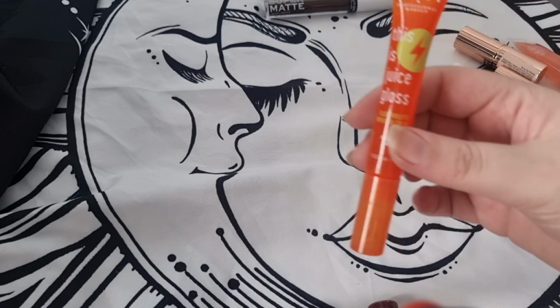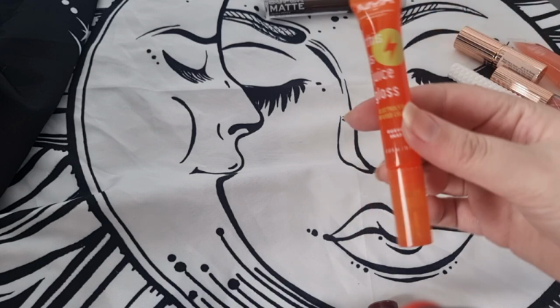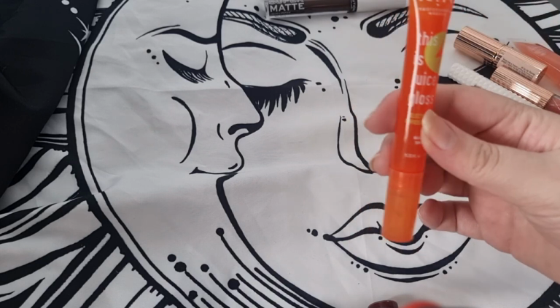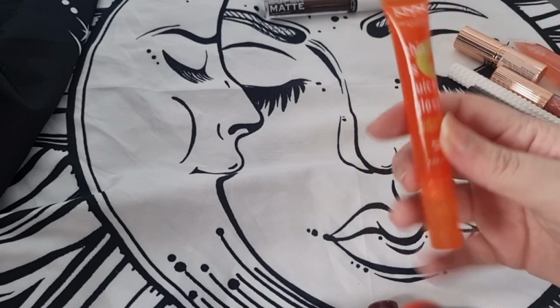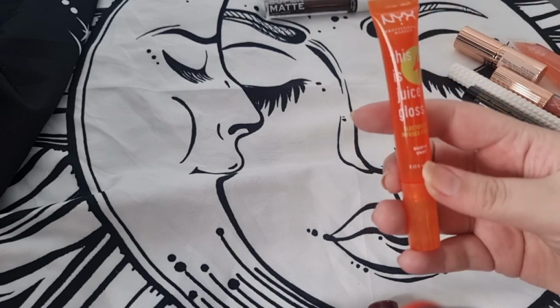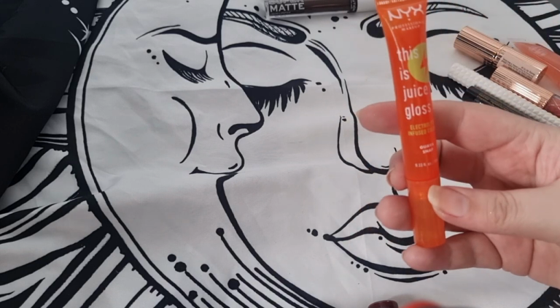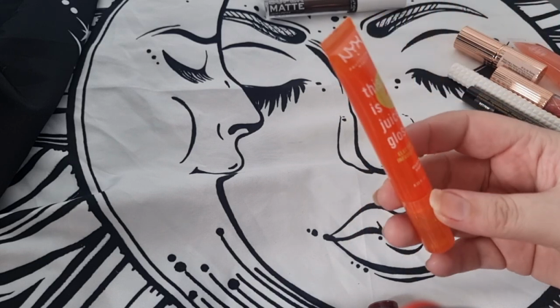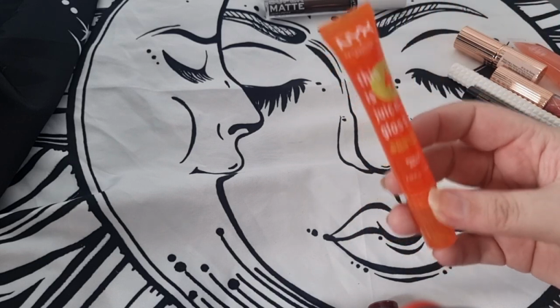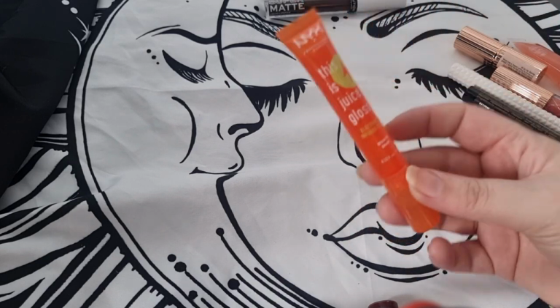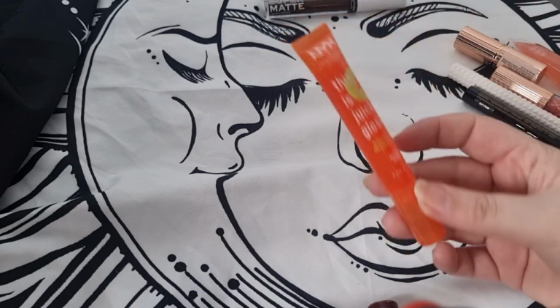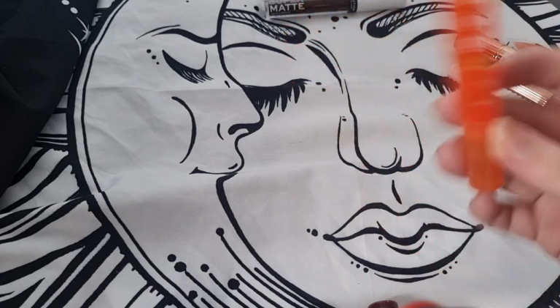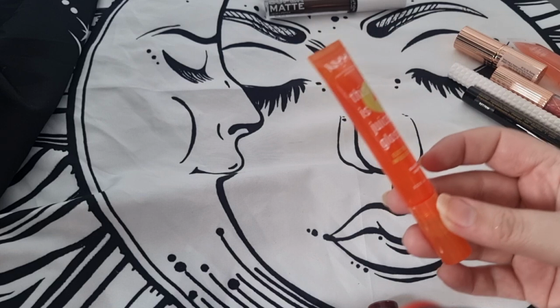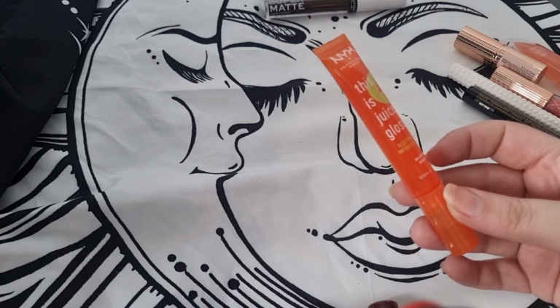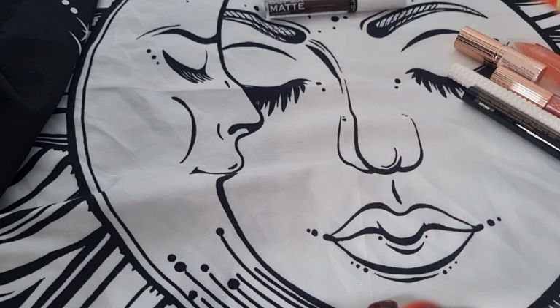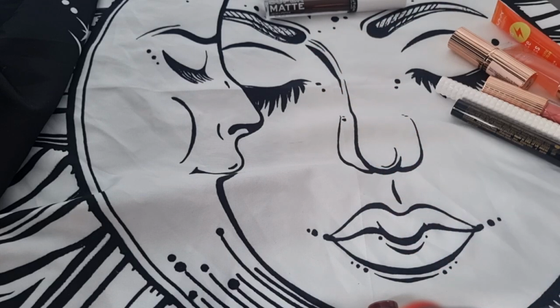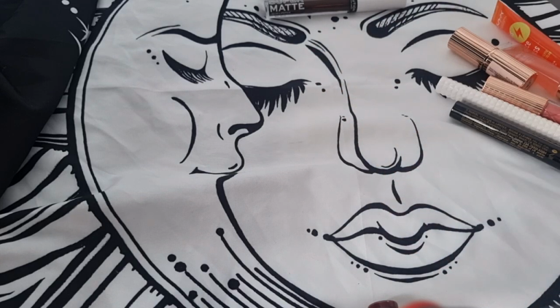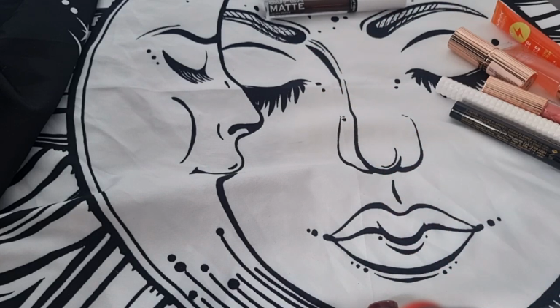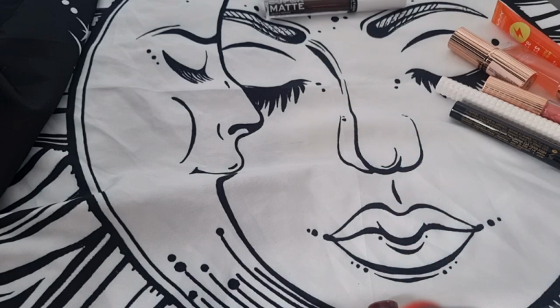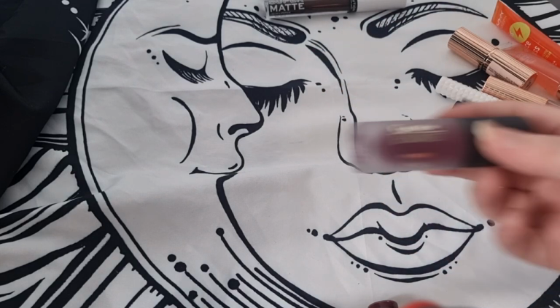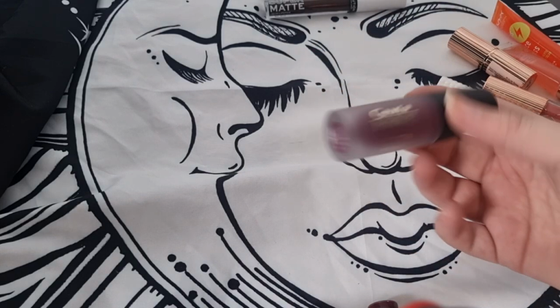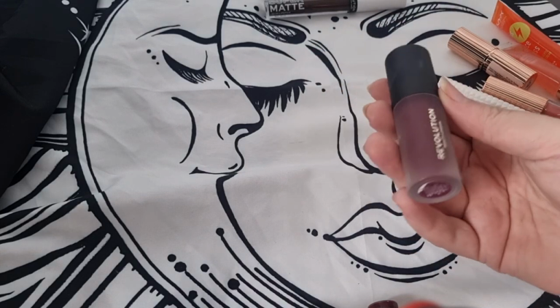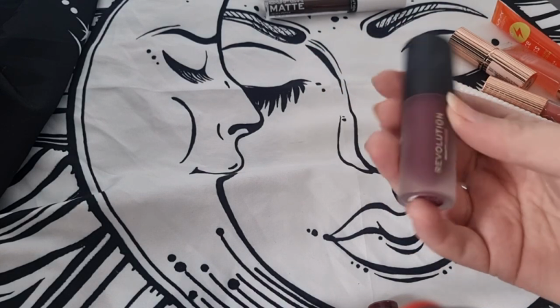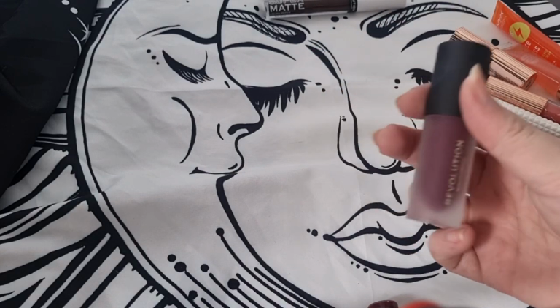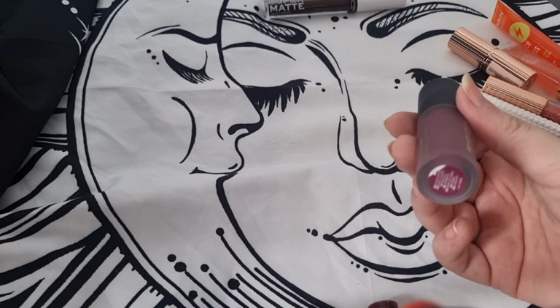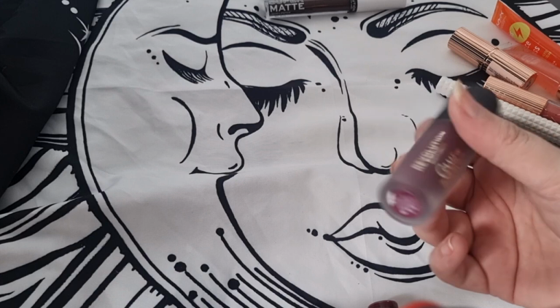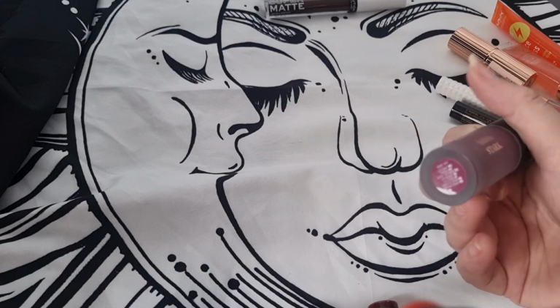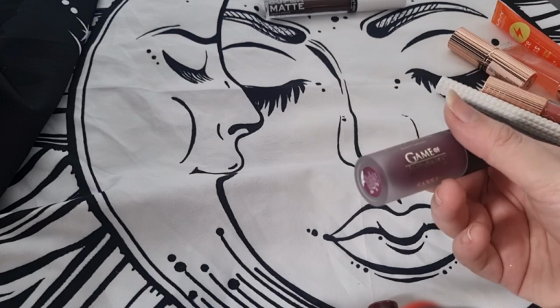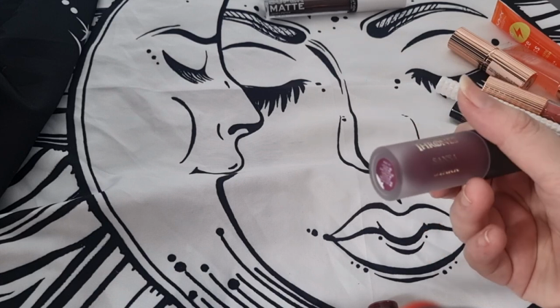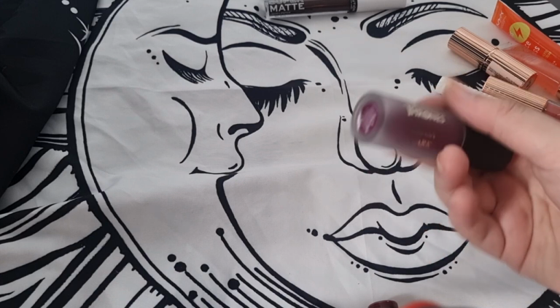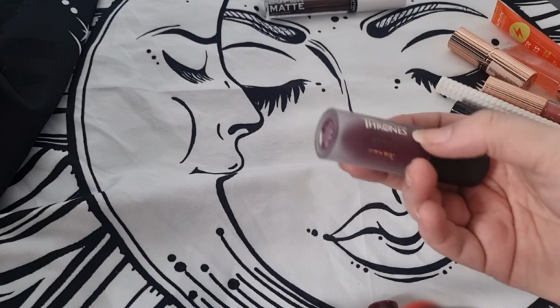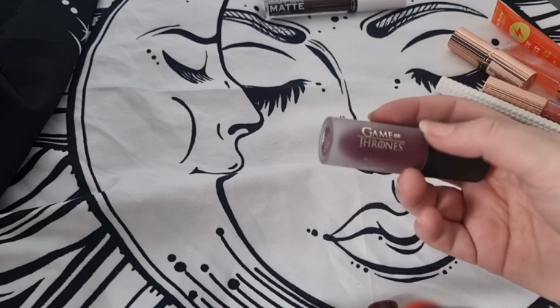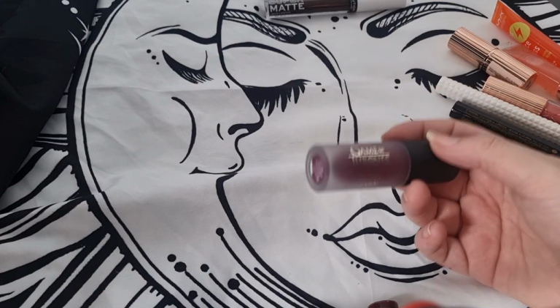I have the Juicy Gloss by NYX Makeup — this is really nice, a nice everyday gloss. They smell amazing so I'm definitely keeping this one.